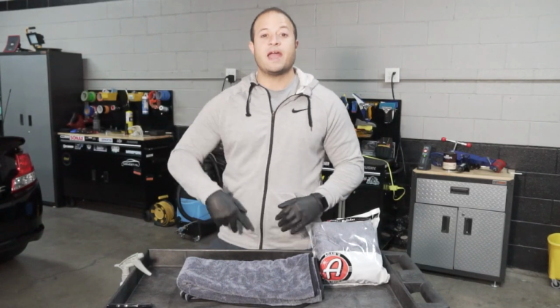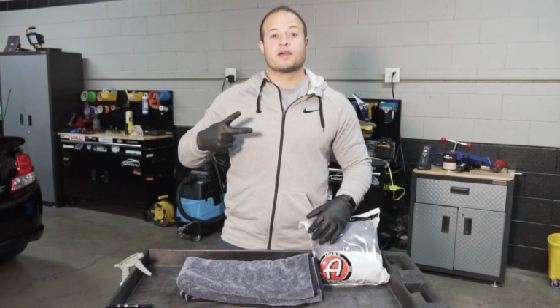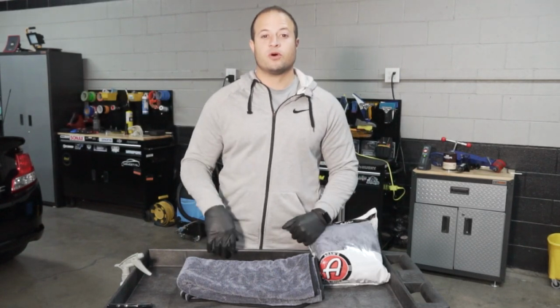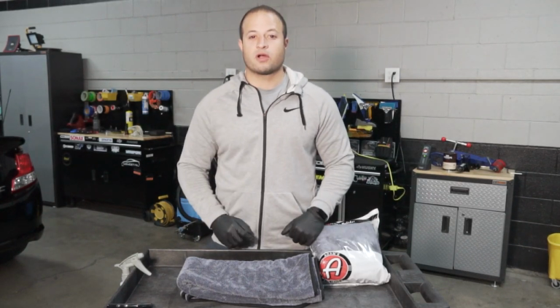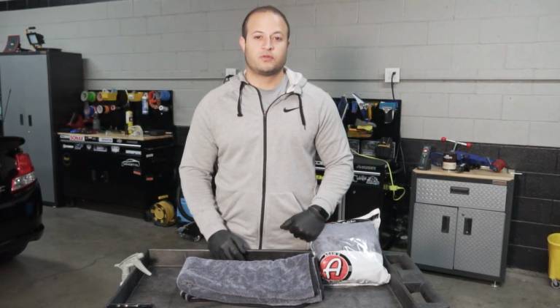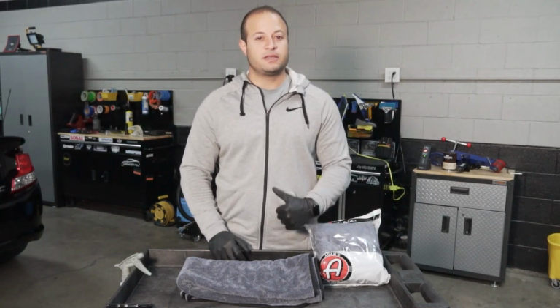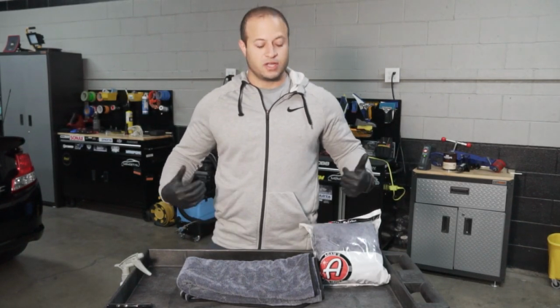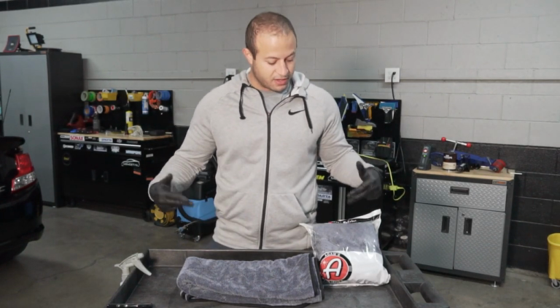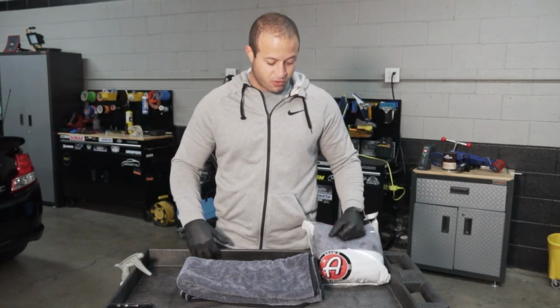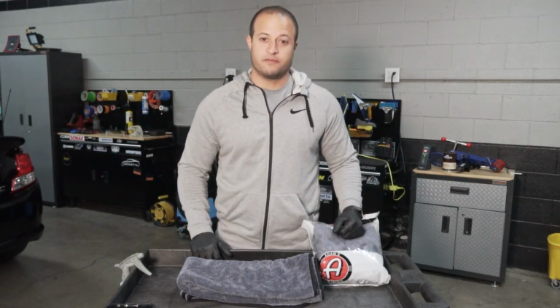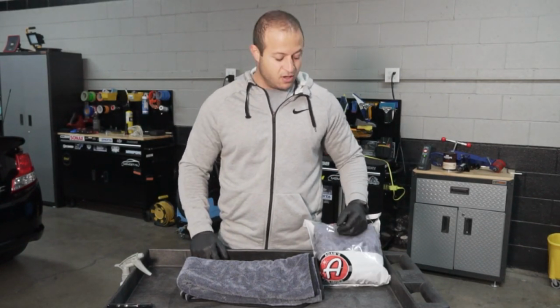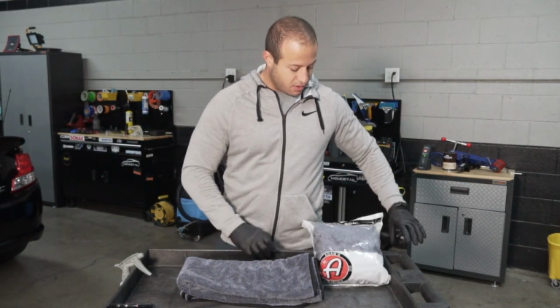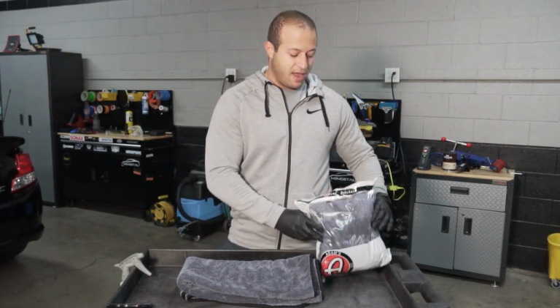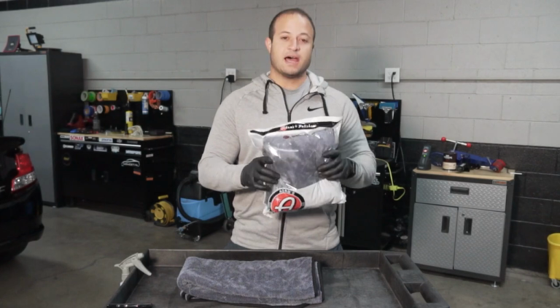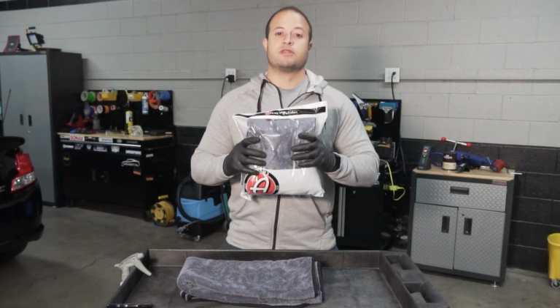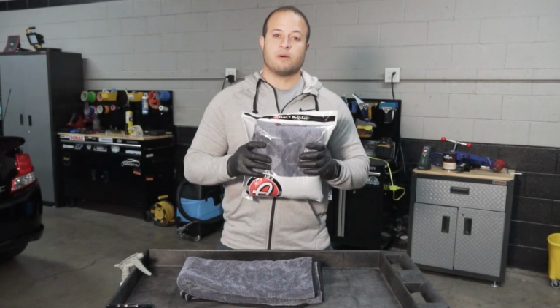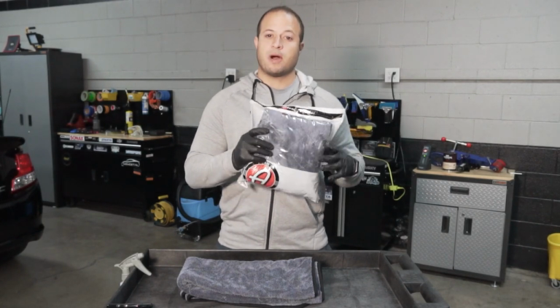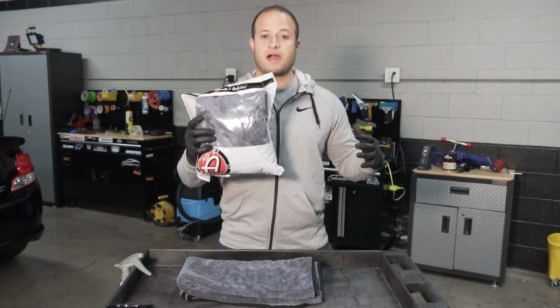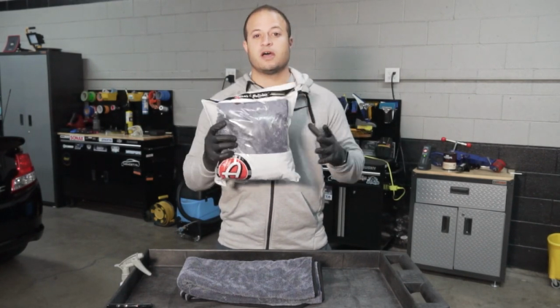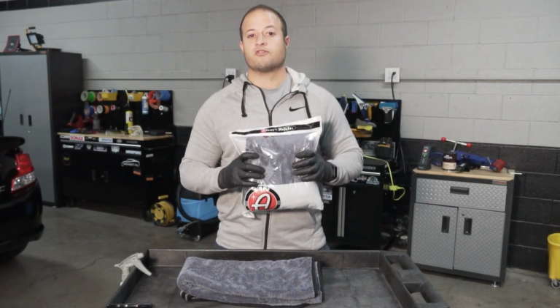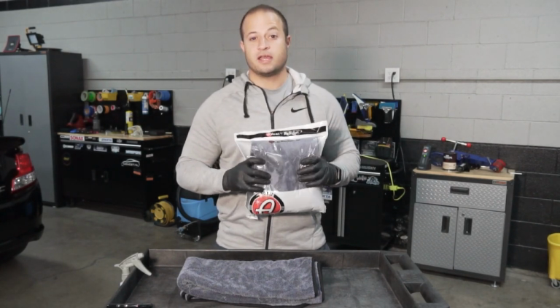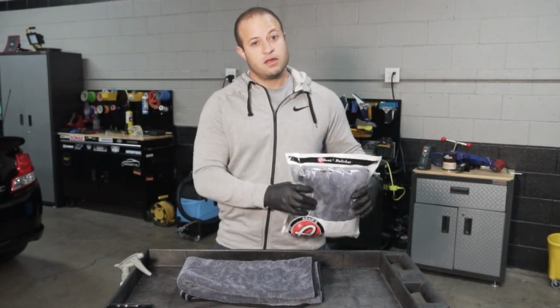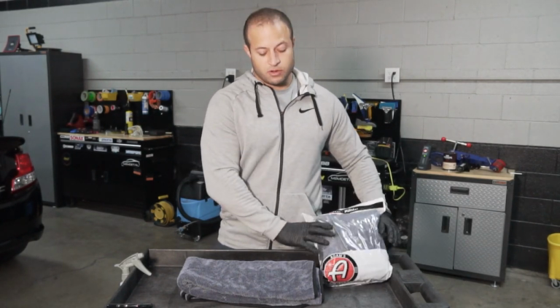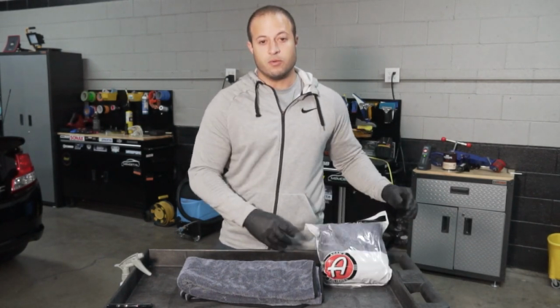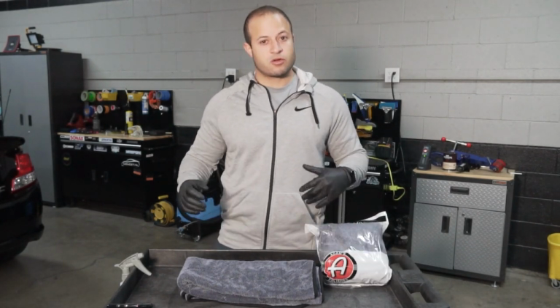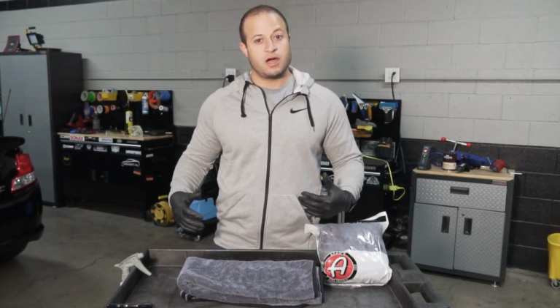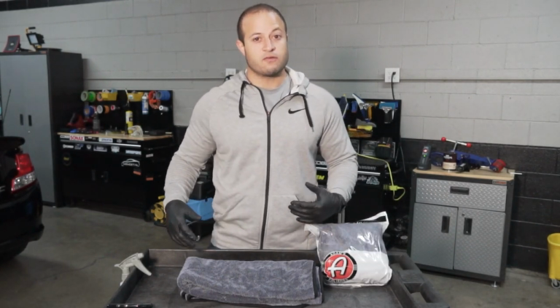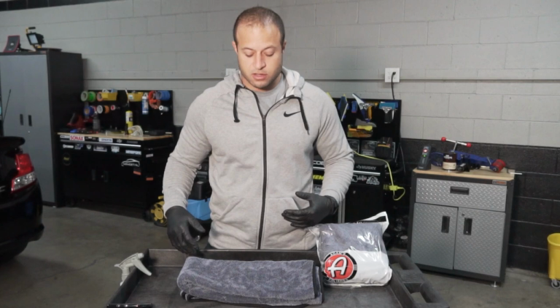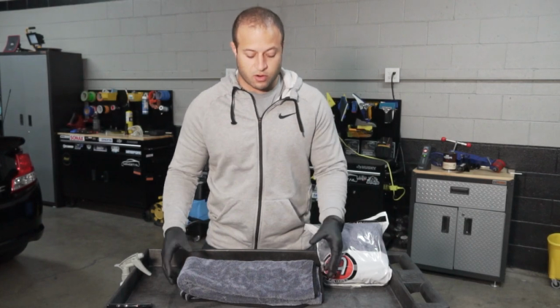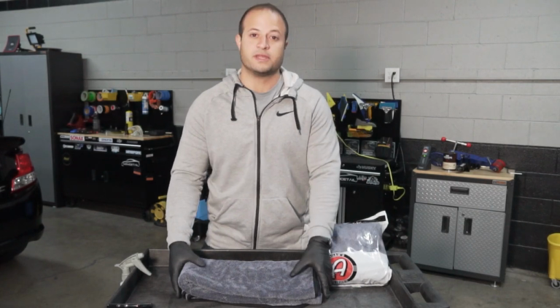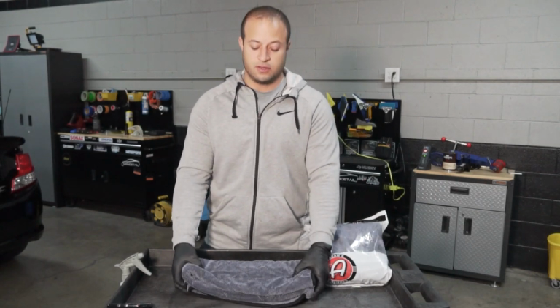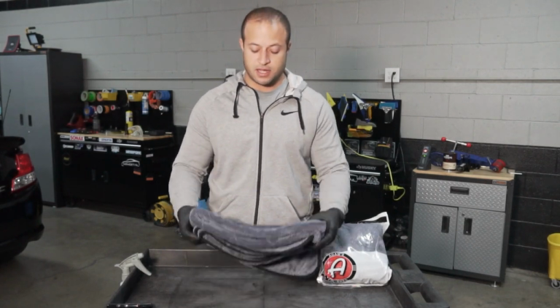Hey, what's up everyone, it's Mark with M2M Detail and today we got another product review. We have Adam's Jumbo microfiber towel for drying — supposed to be the most deserving towel you ever use, so we're going to put that to the test.